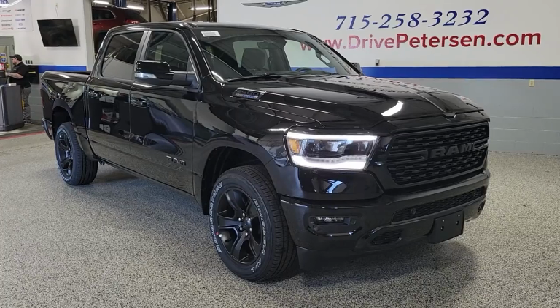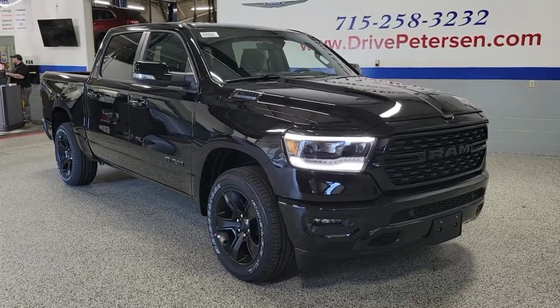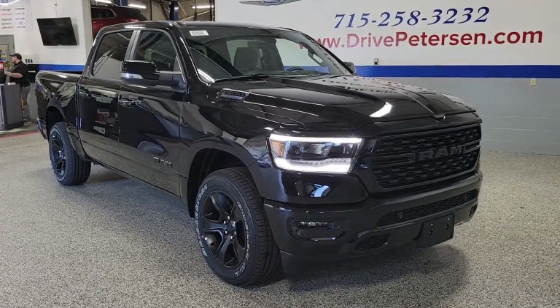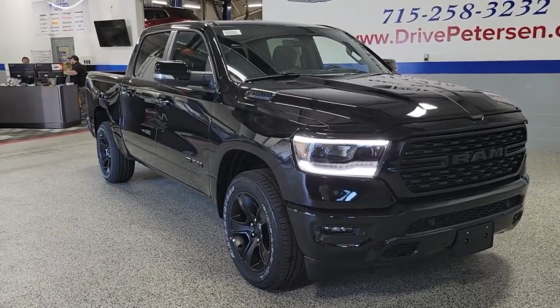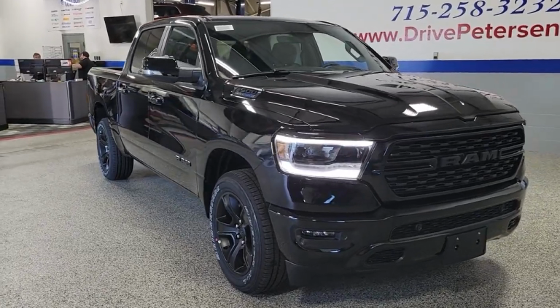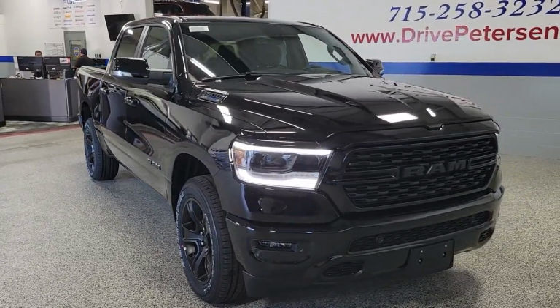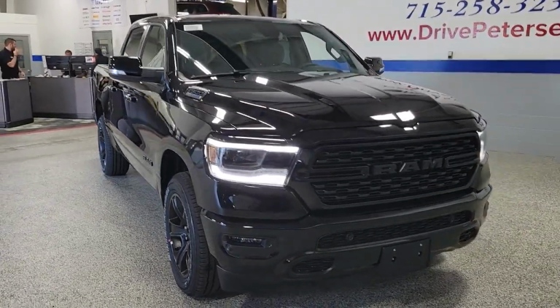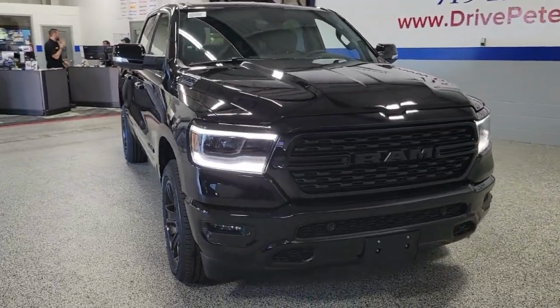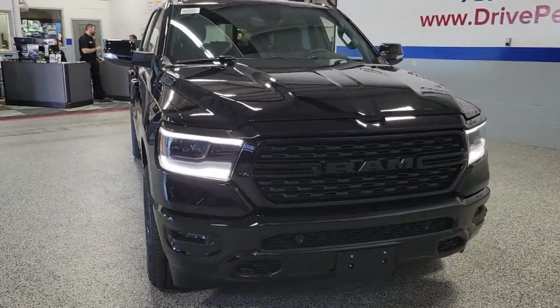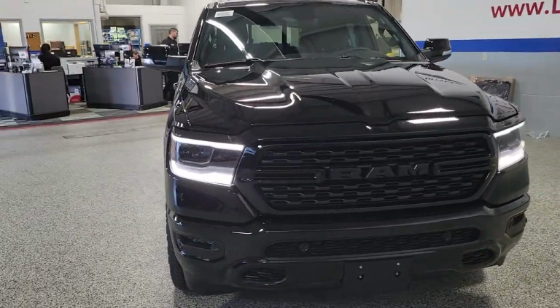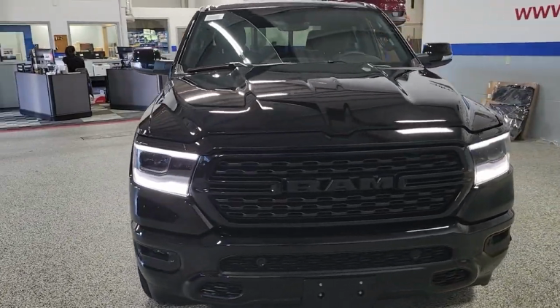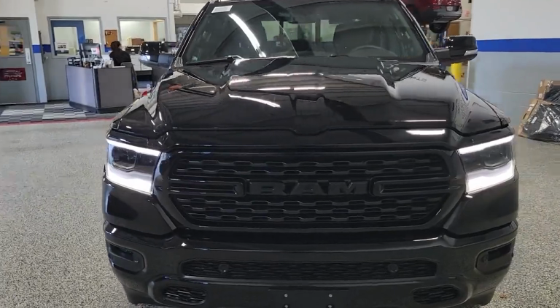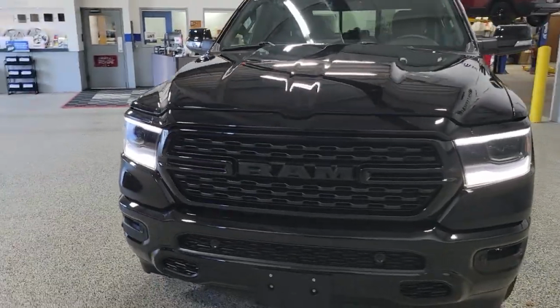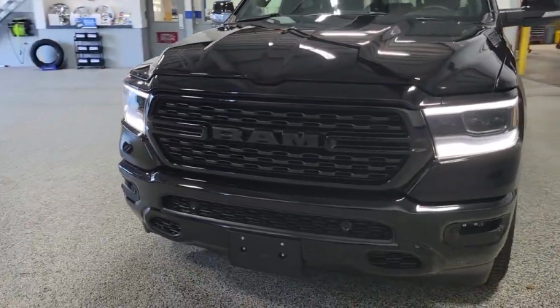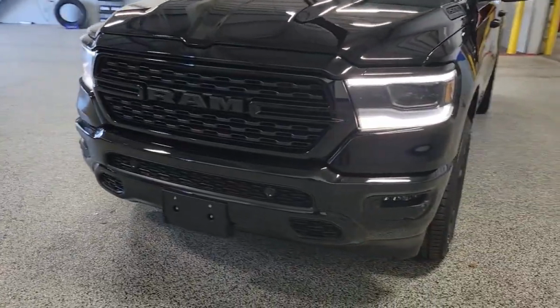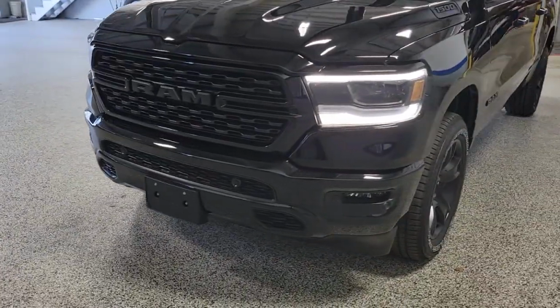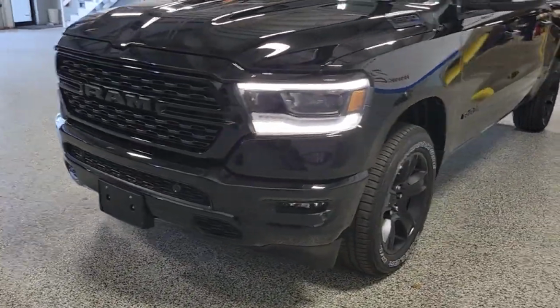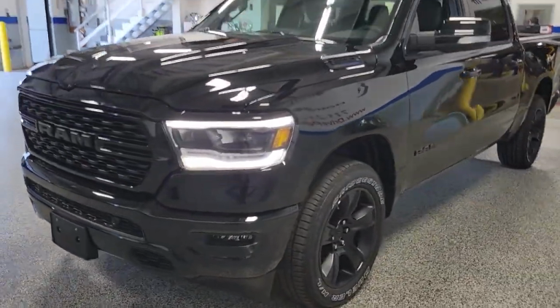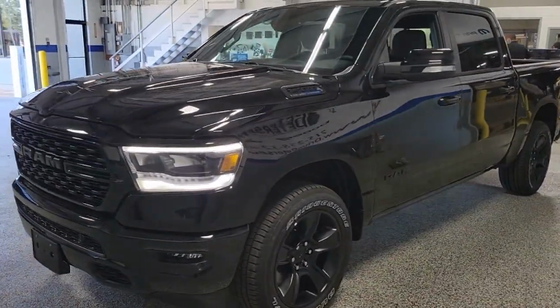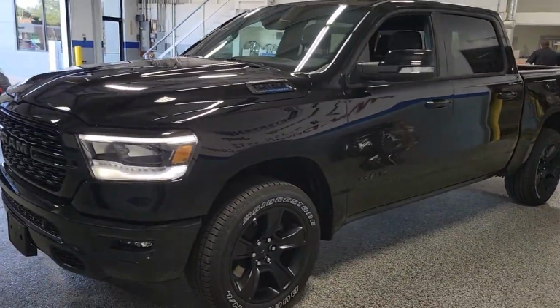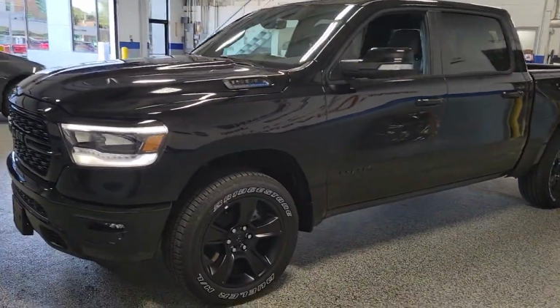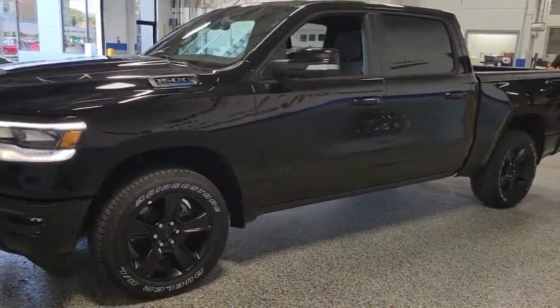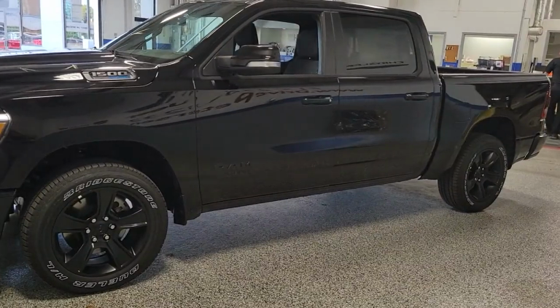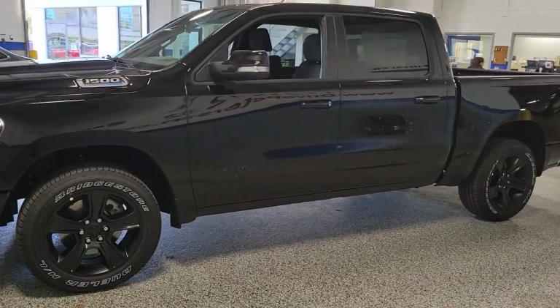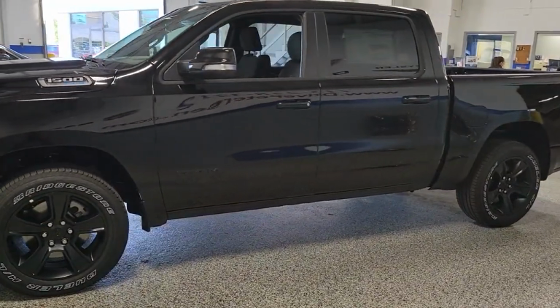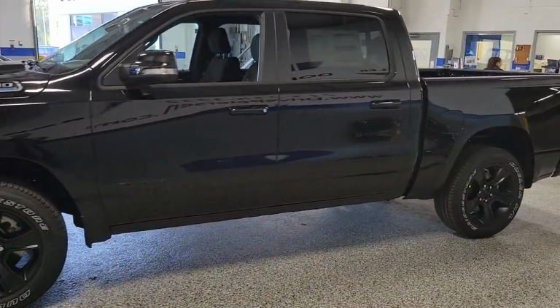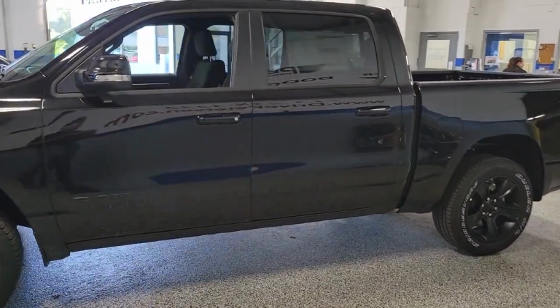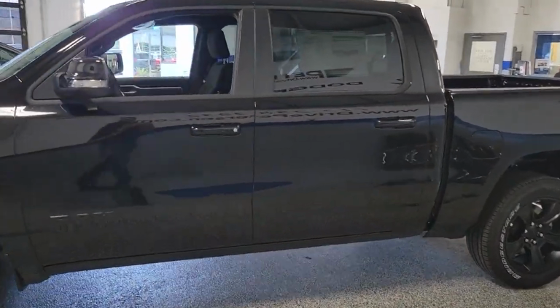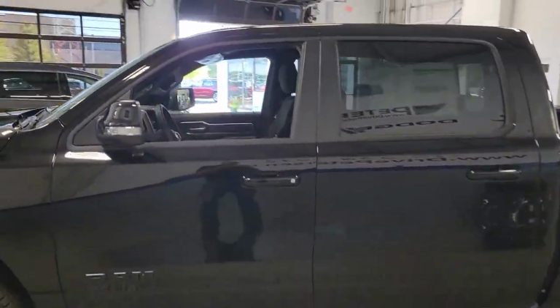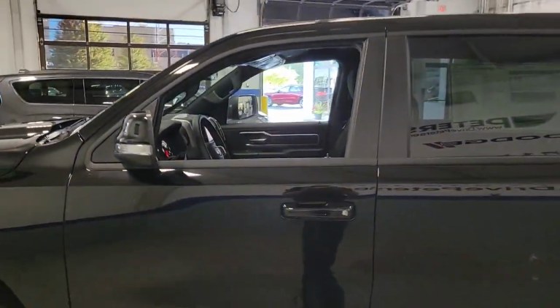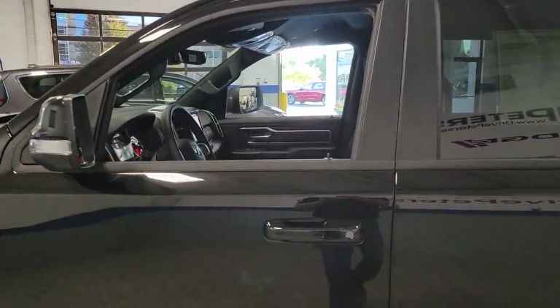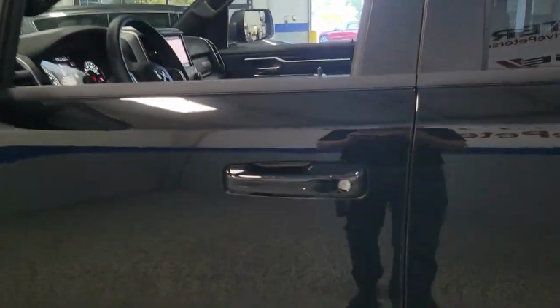Take a moment to check out the 2022 Ram 1500. Rise to every challenge with confidence in the Ram 1500. Its impressive towing capacity, advanced safety features, and passenger comfort keep you cool under pressure.